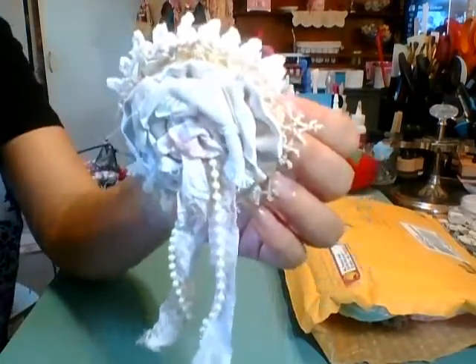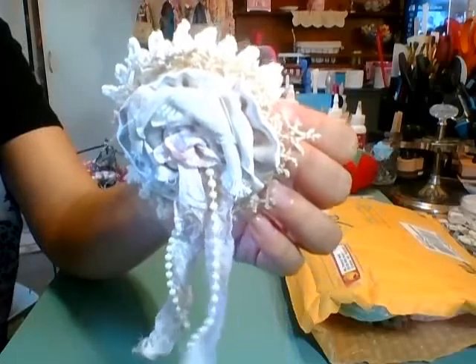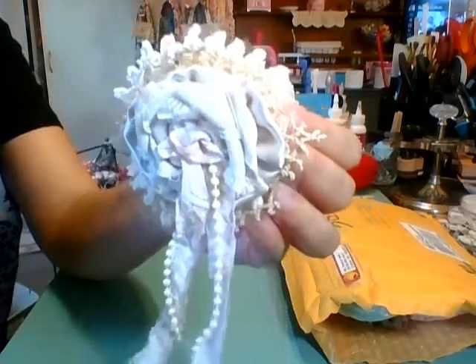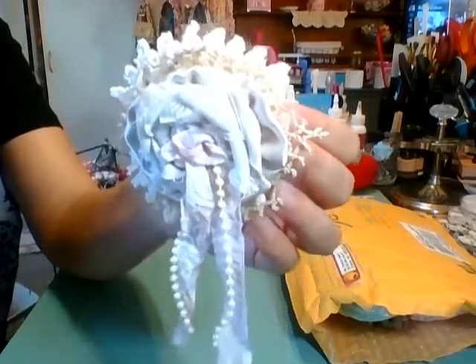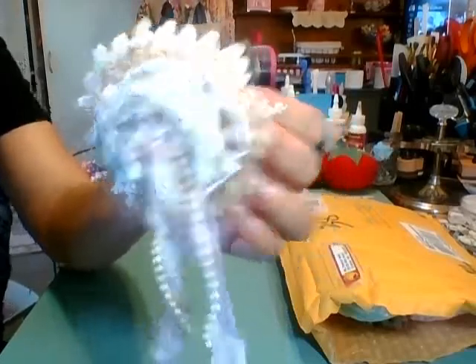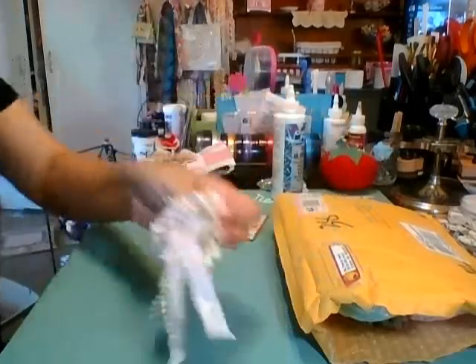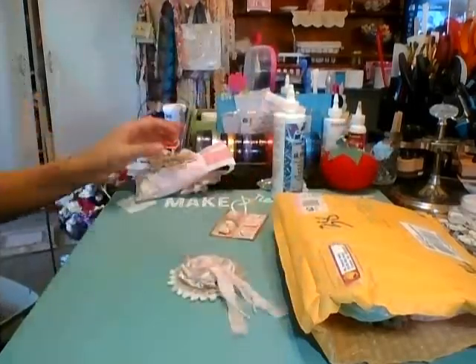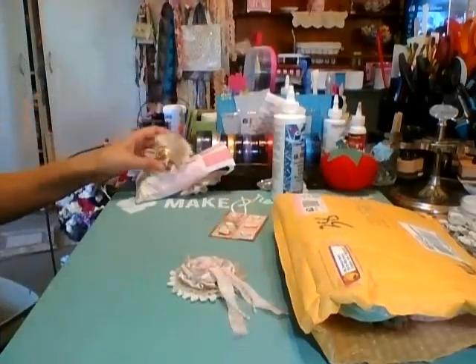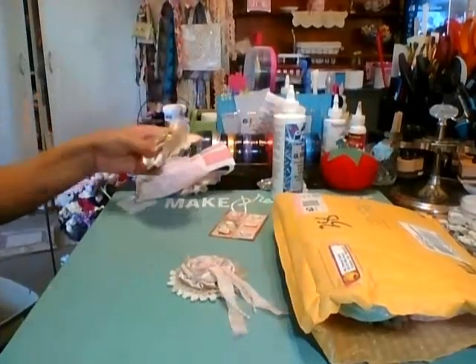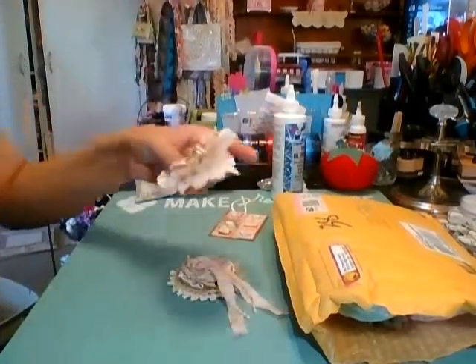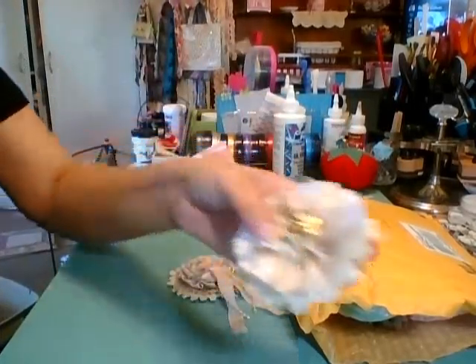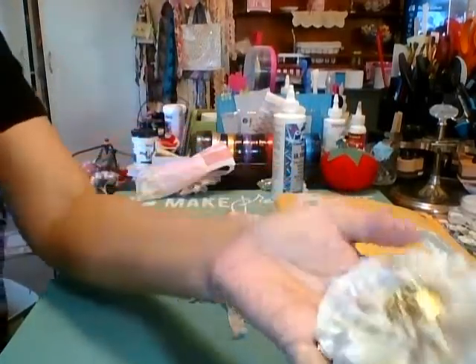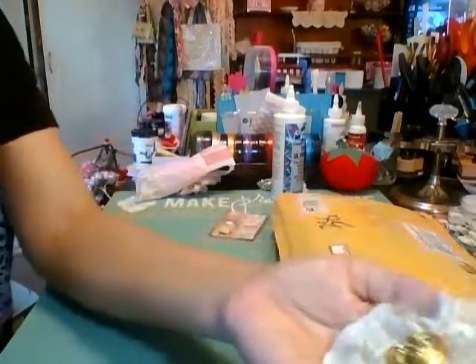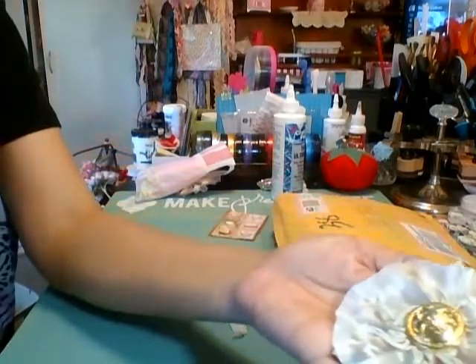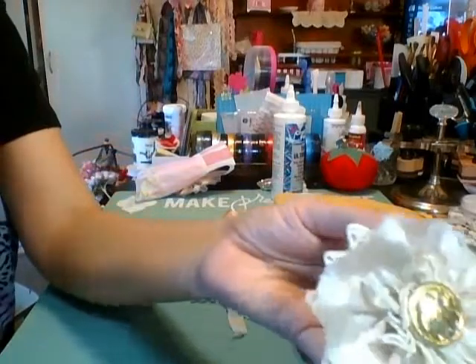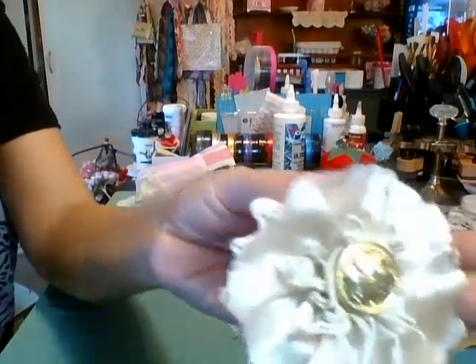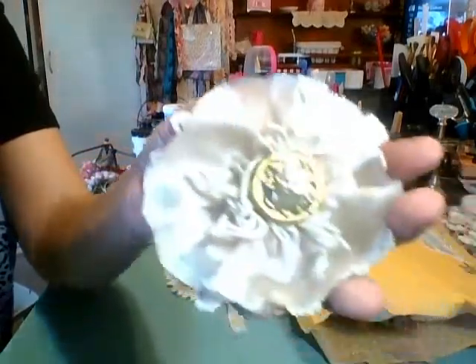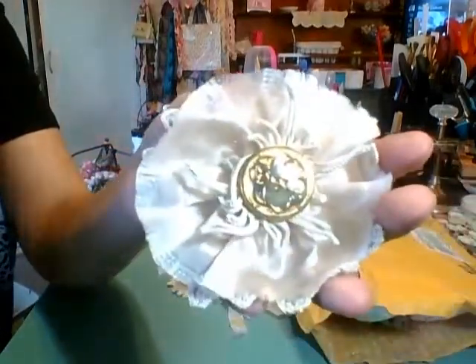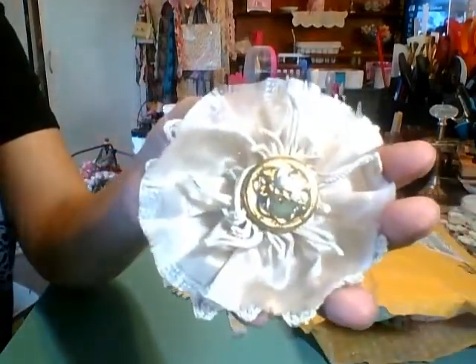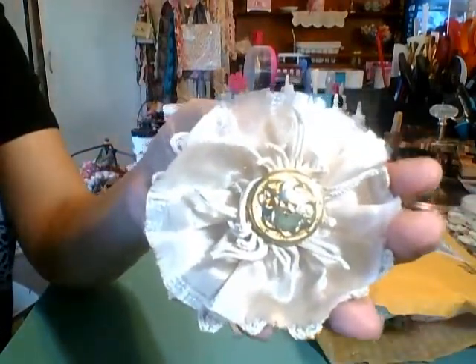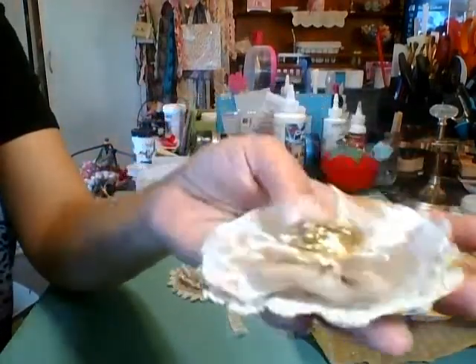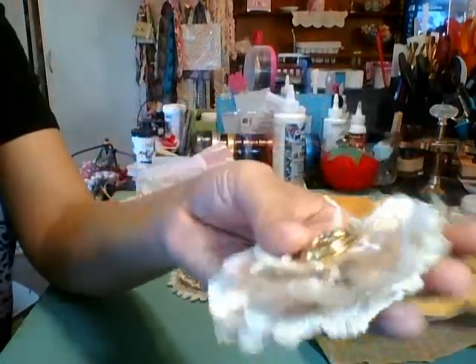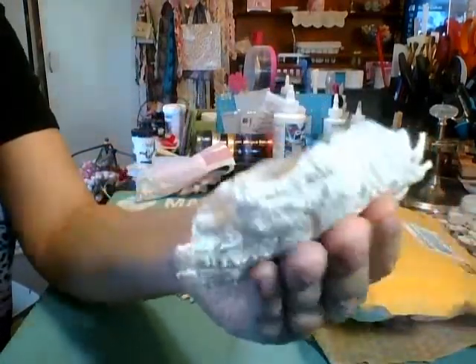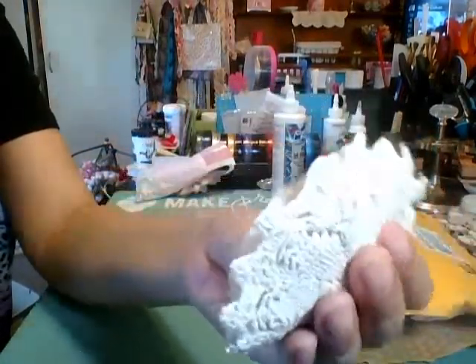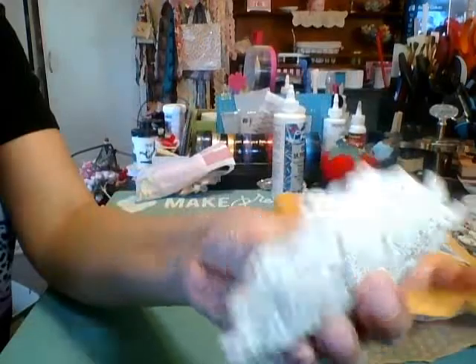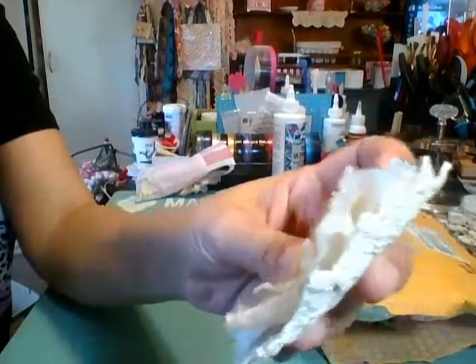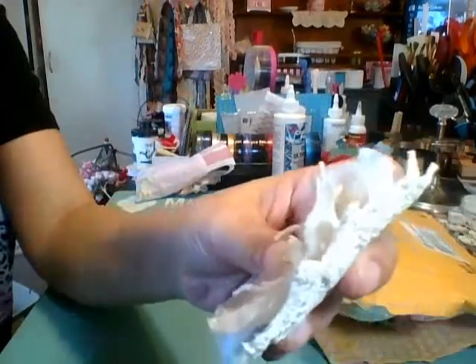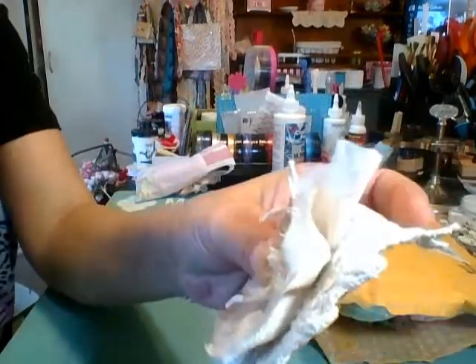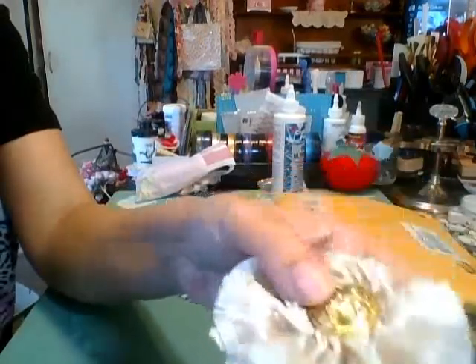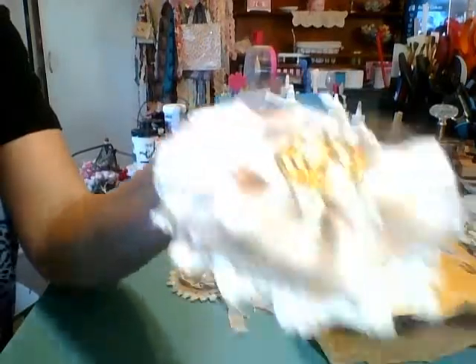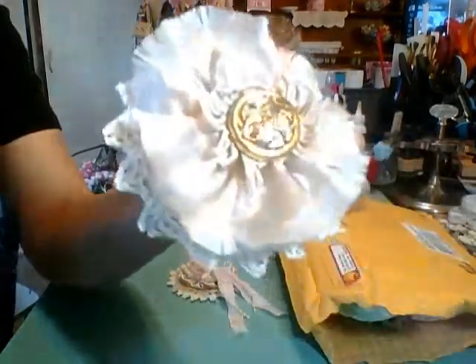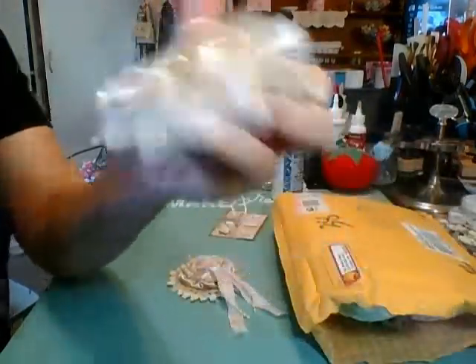Very, very vintage-y, shabby. So pretty. This one's so simple but yet so pretty. Love it.